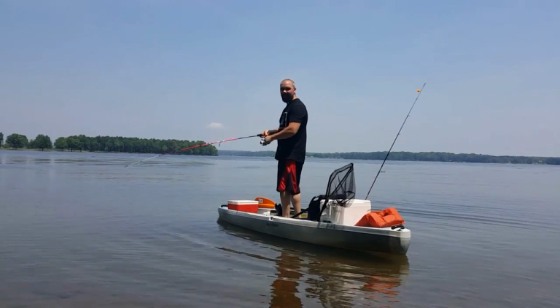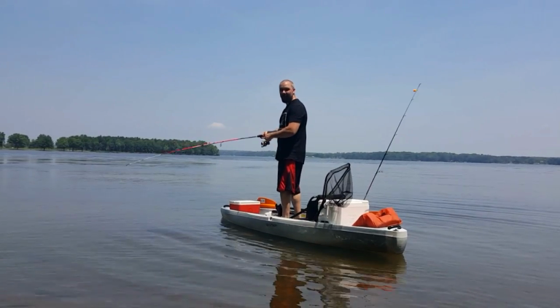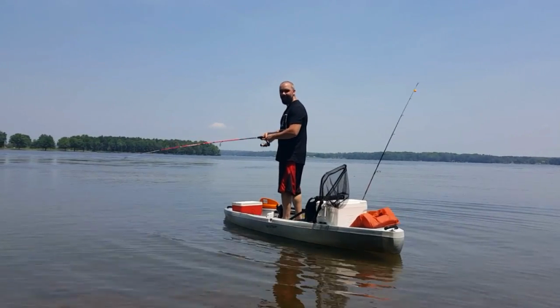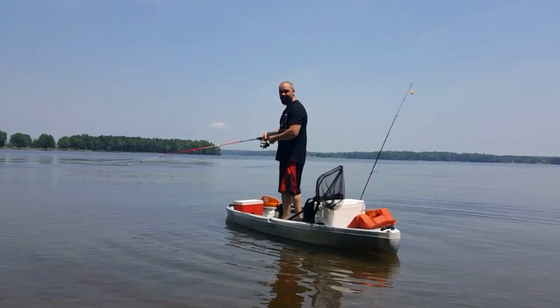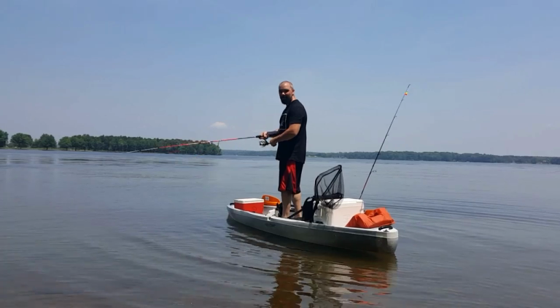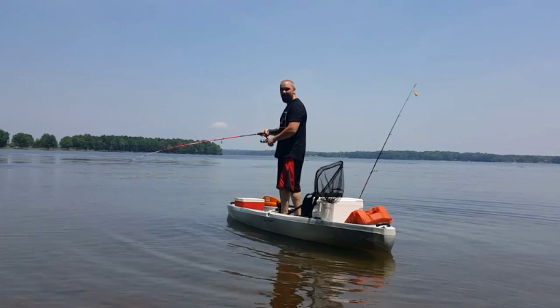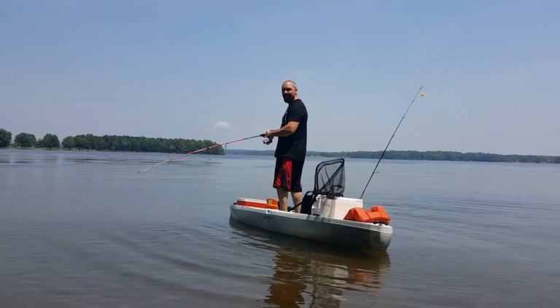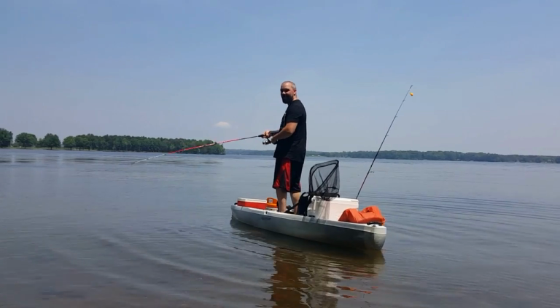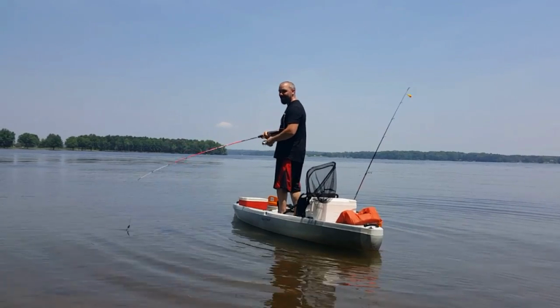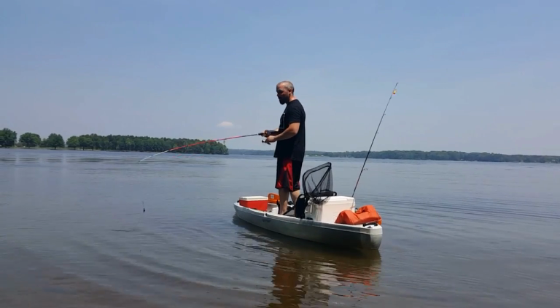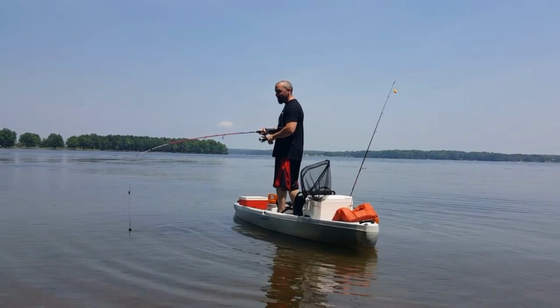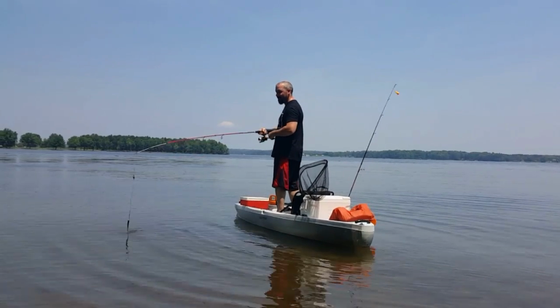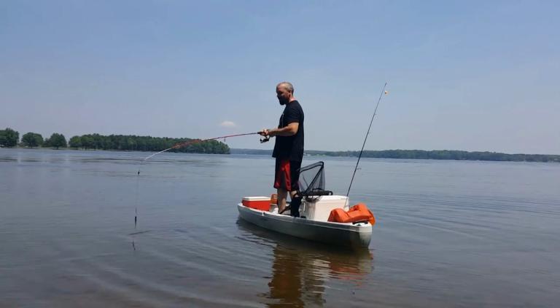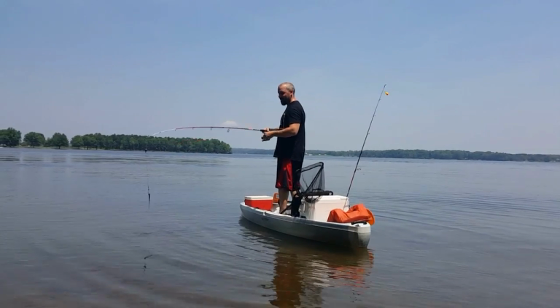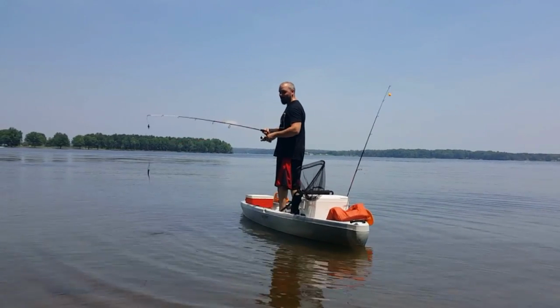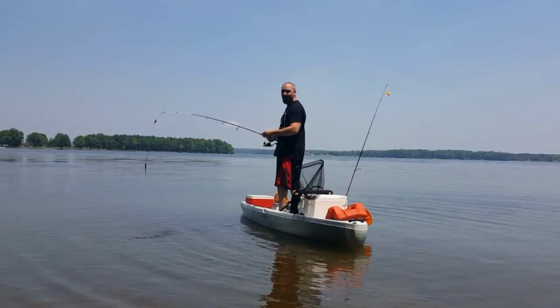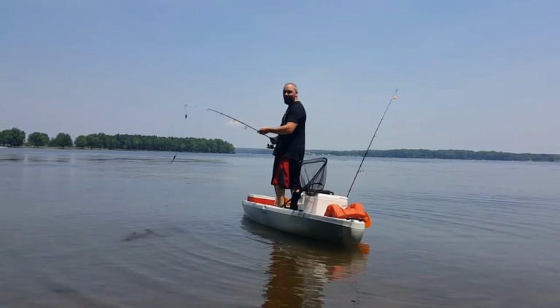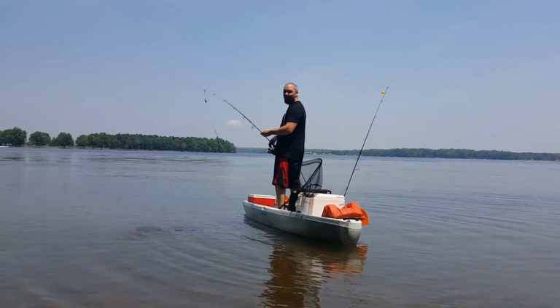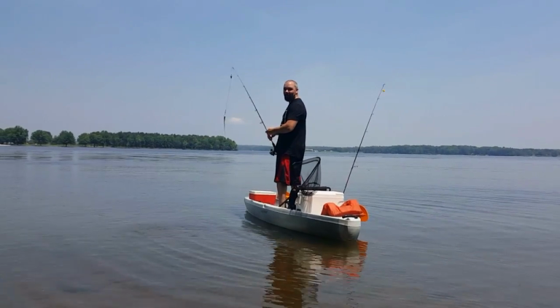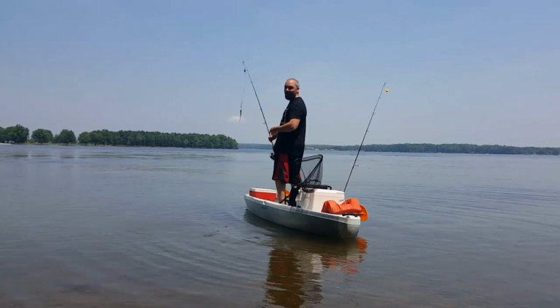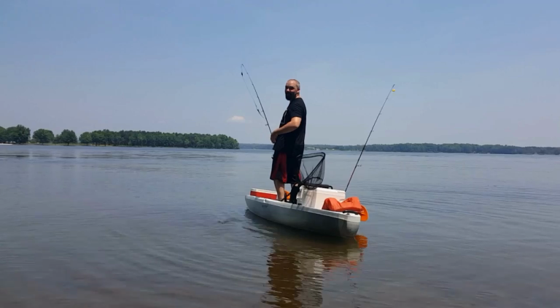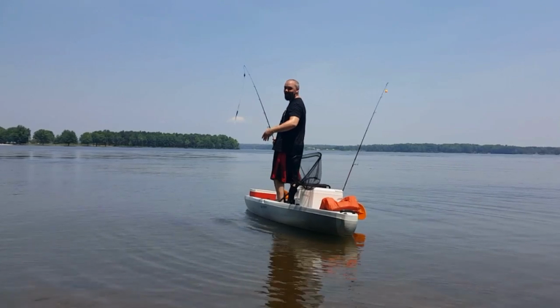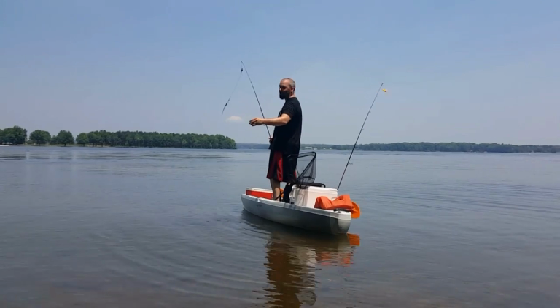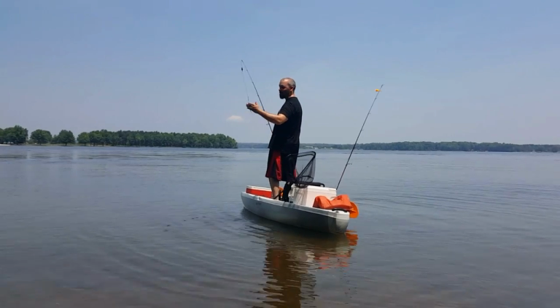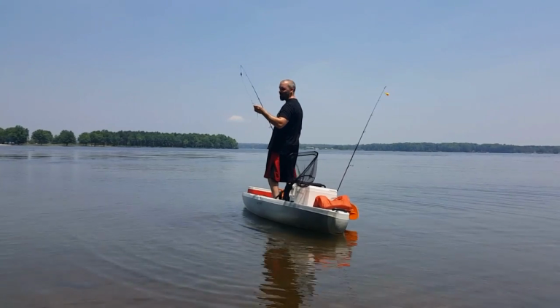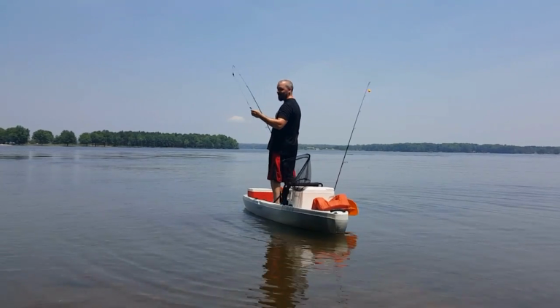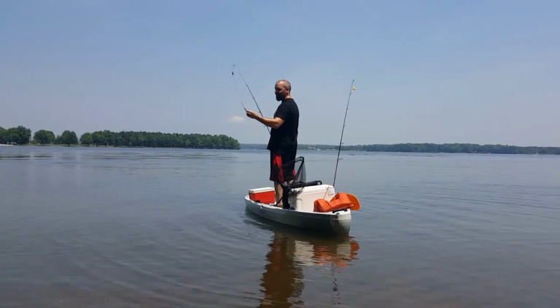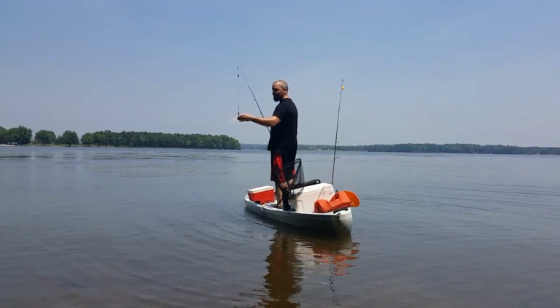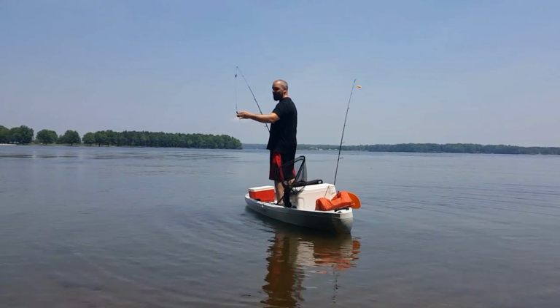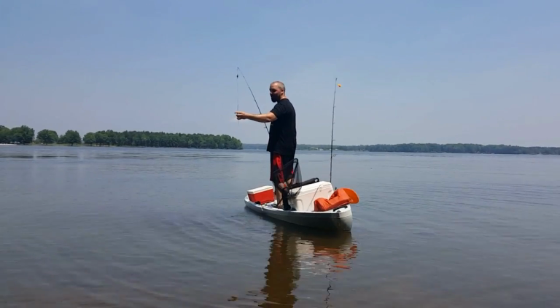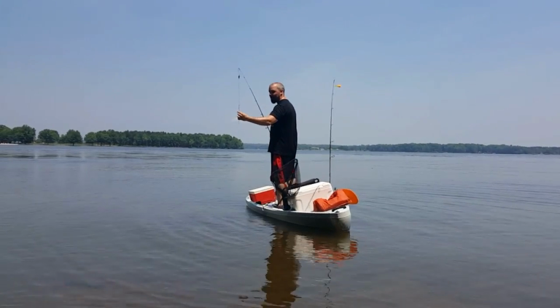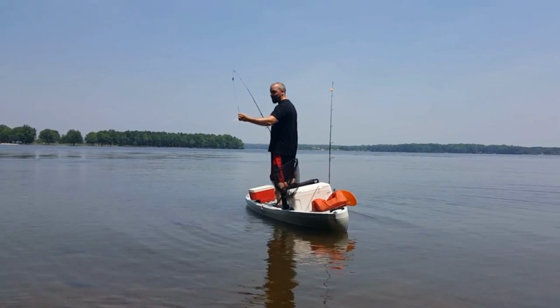It's Guns of Liberty. Subscribe. Hit the like button. Sorry I didn't fall in the water for you, because that would have been even funnier than the bloopers, but it is stable enough to stand on.